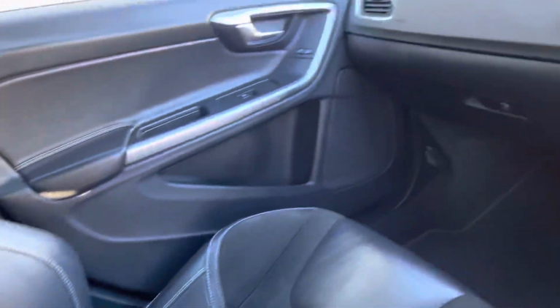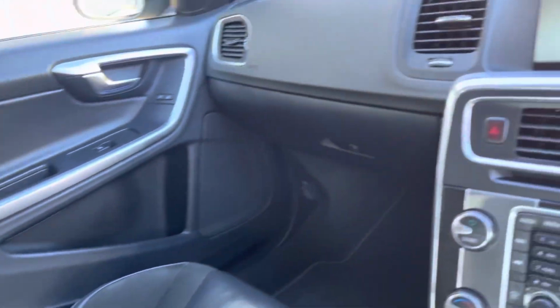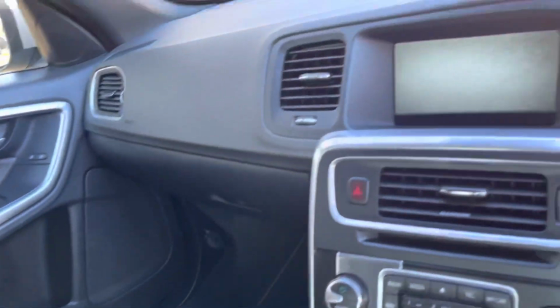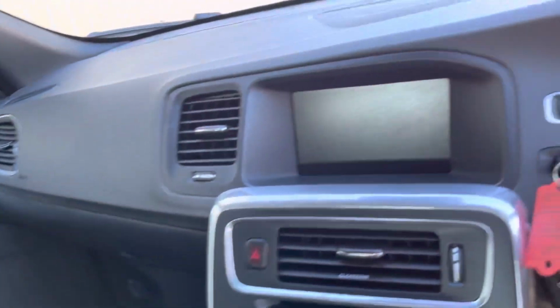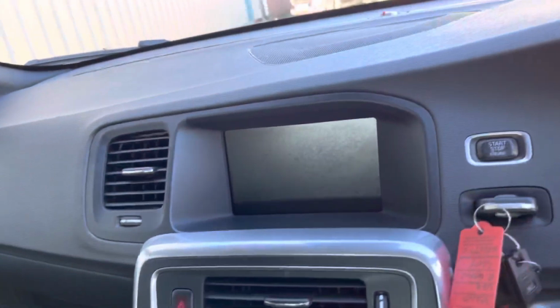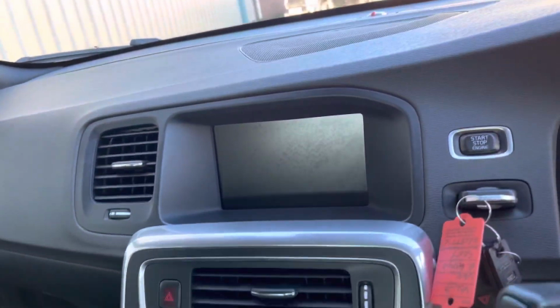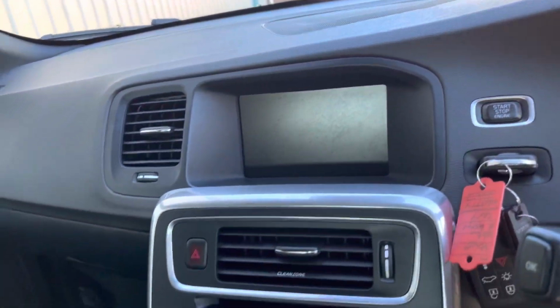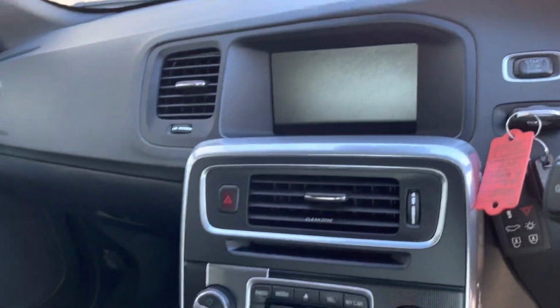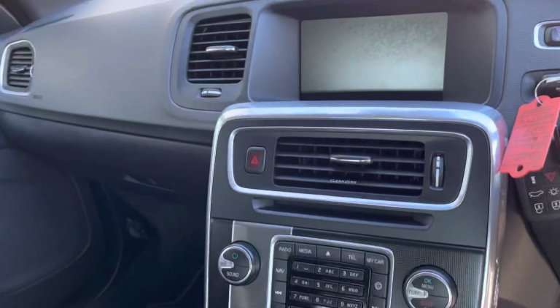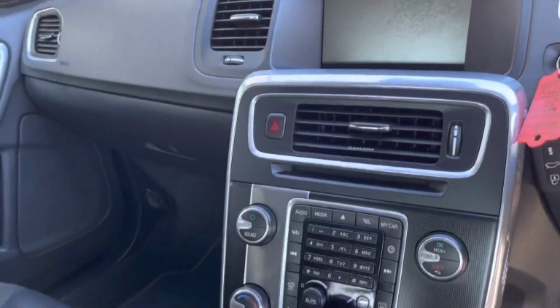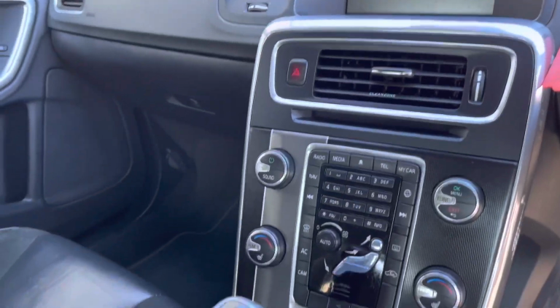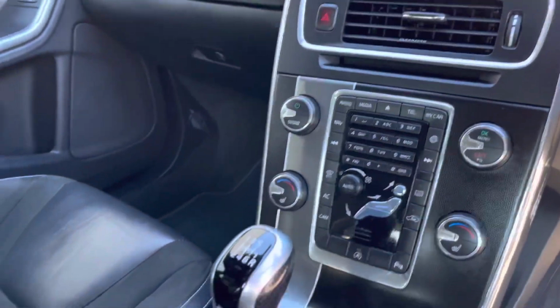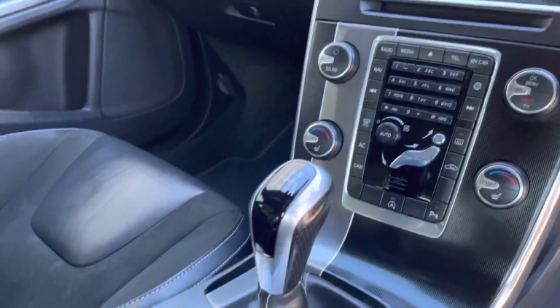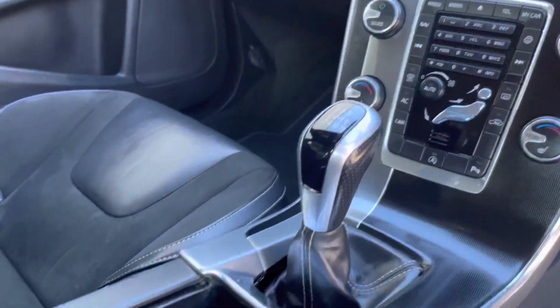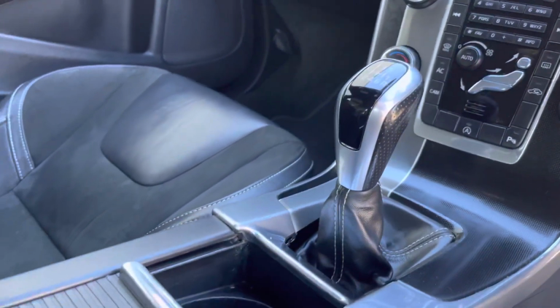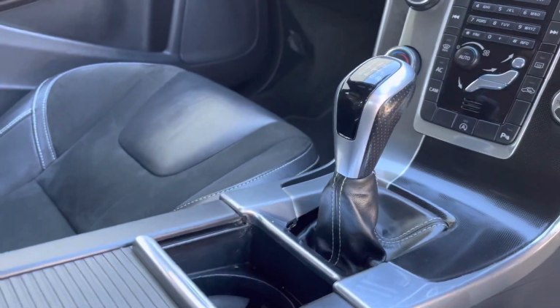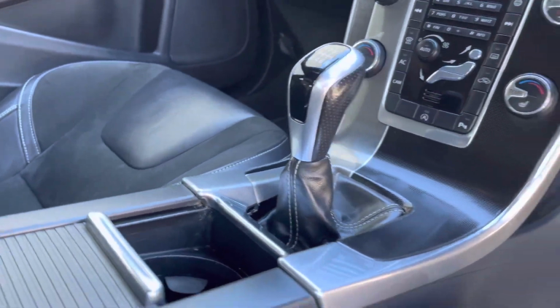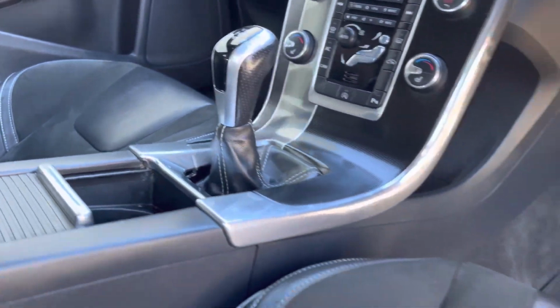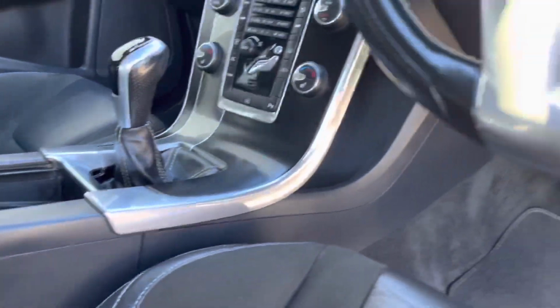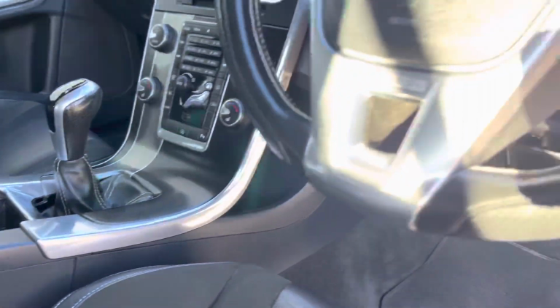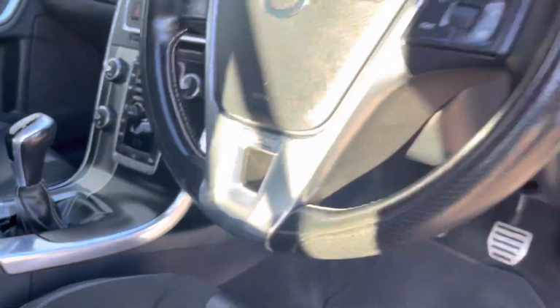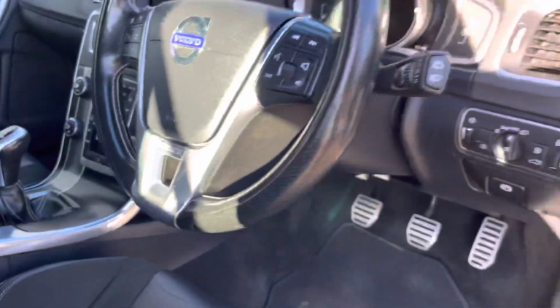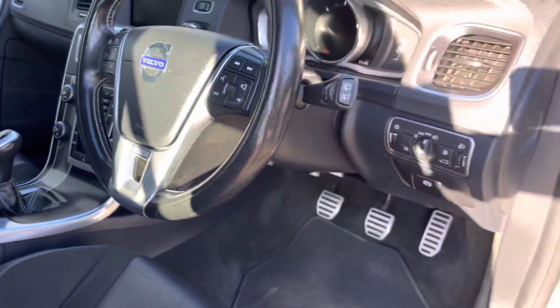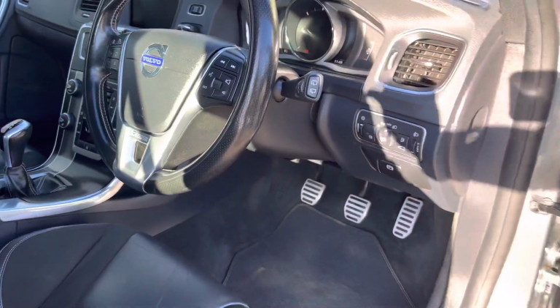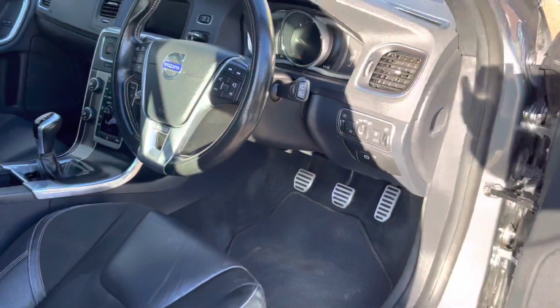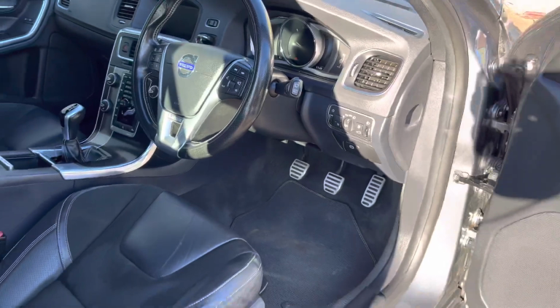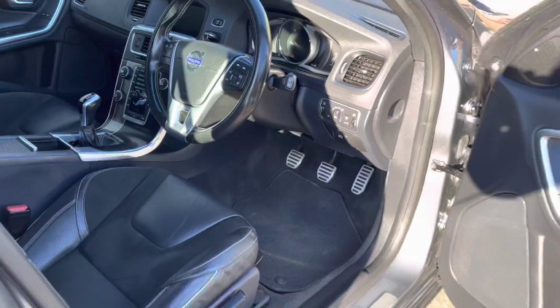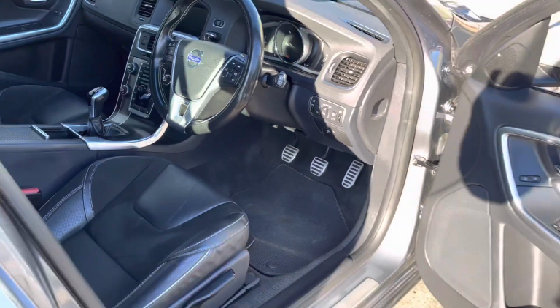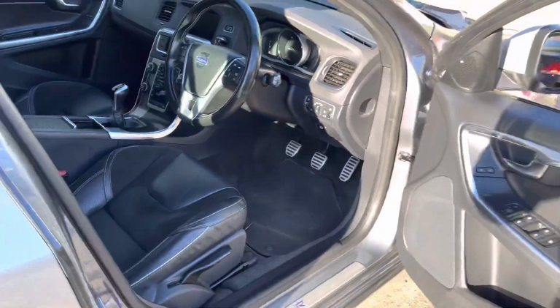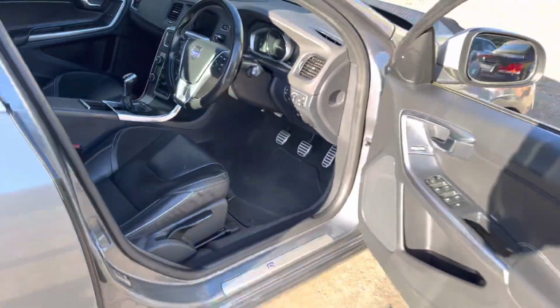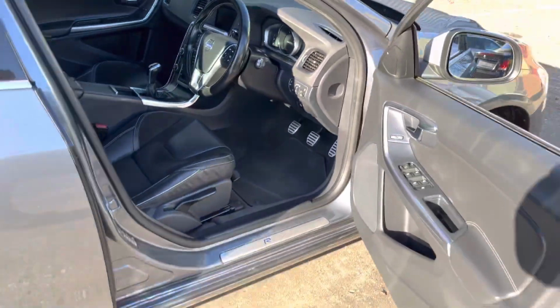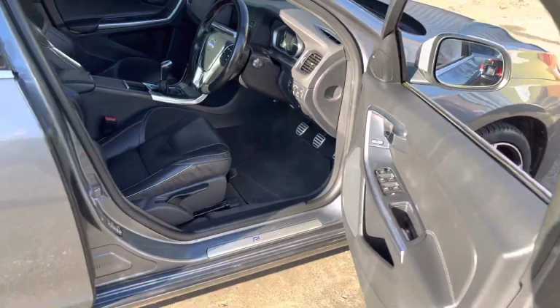It's got the sat nav, Bluetooth for your phone, digital radio, climate control, heated seats, and cruise control — really is a high spec.